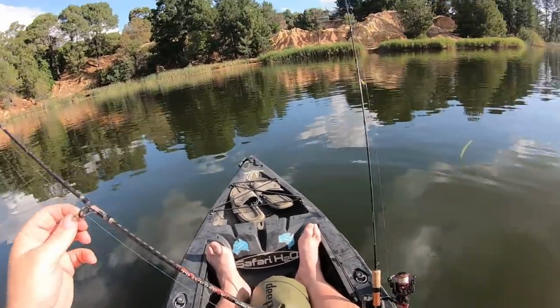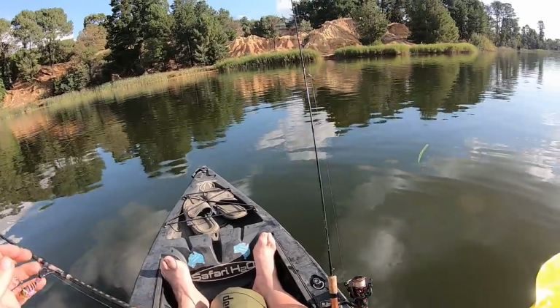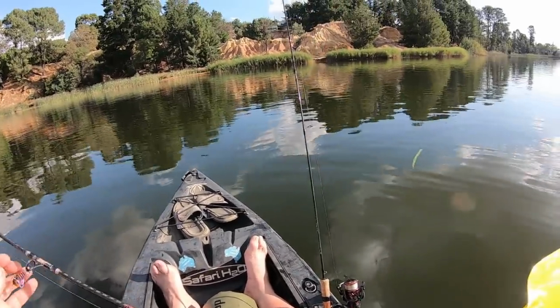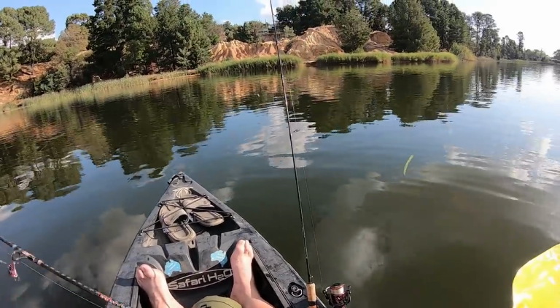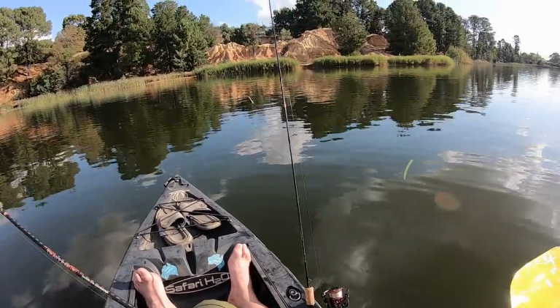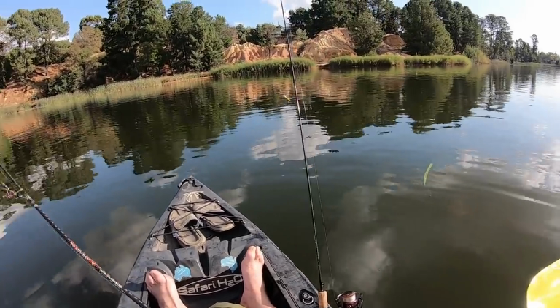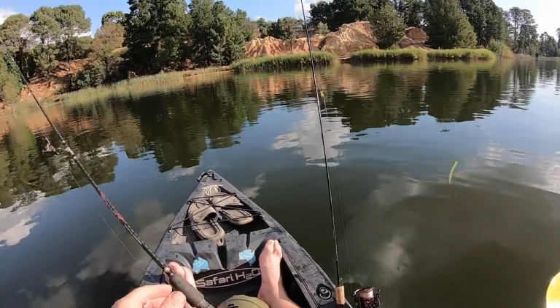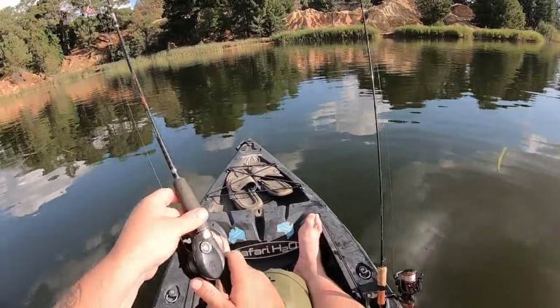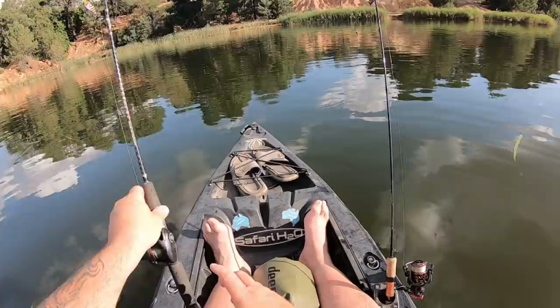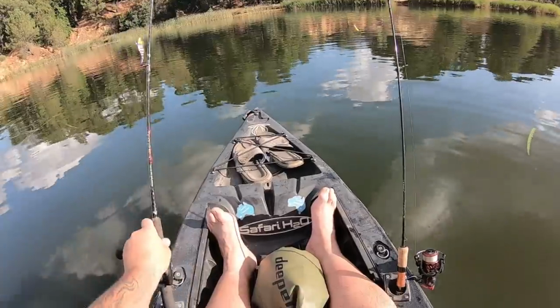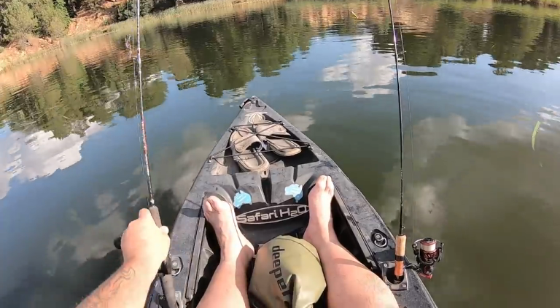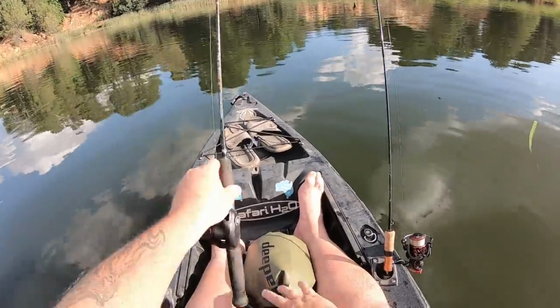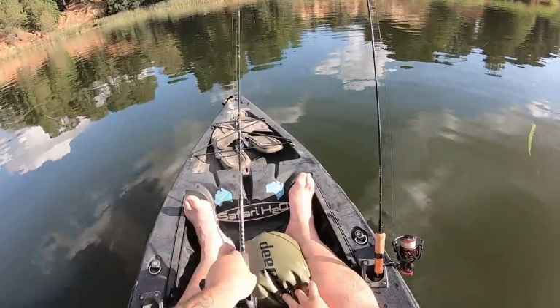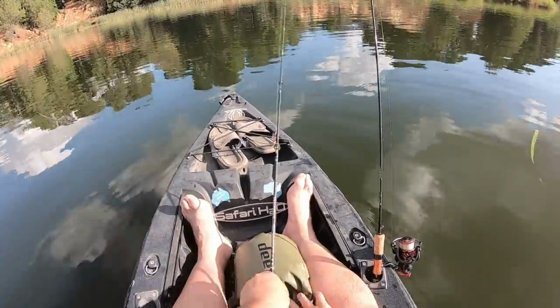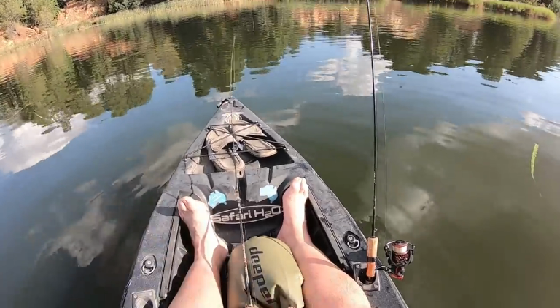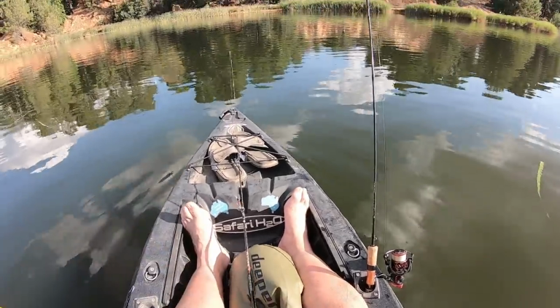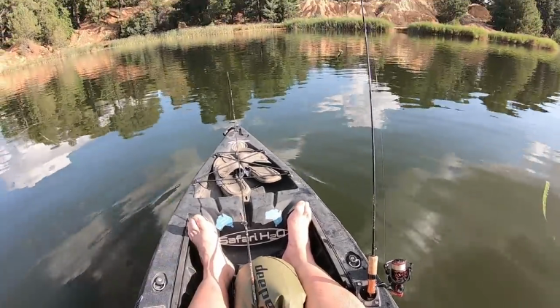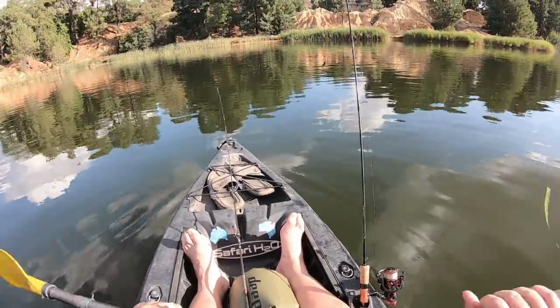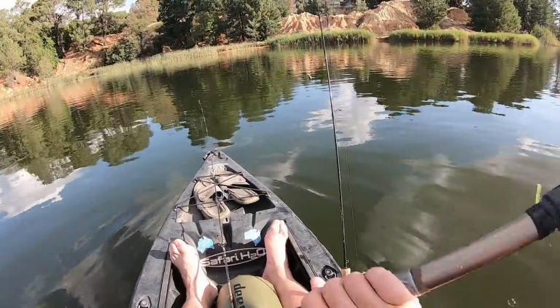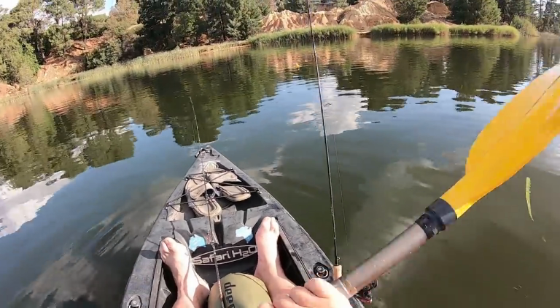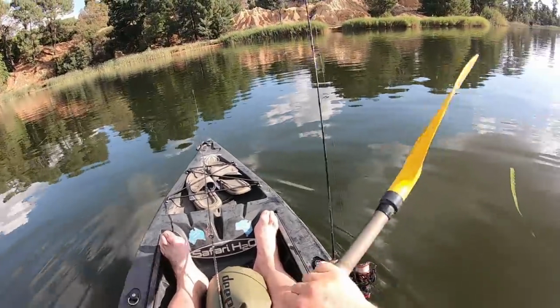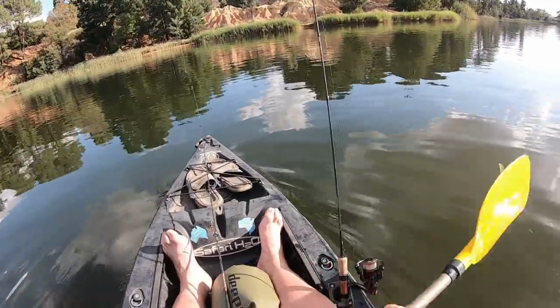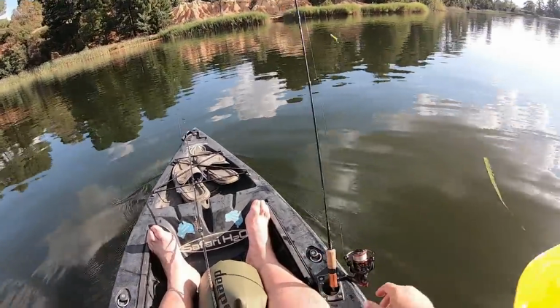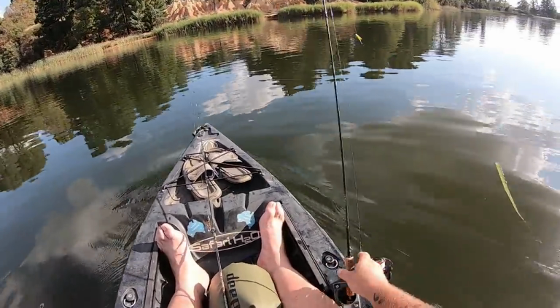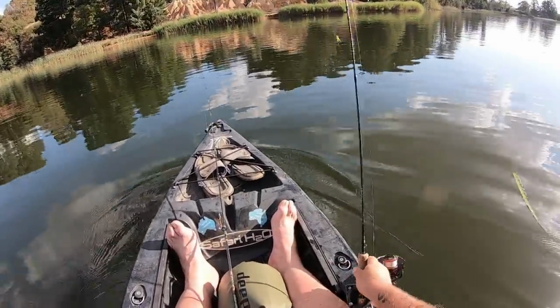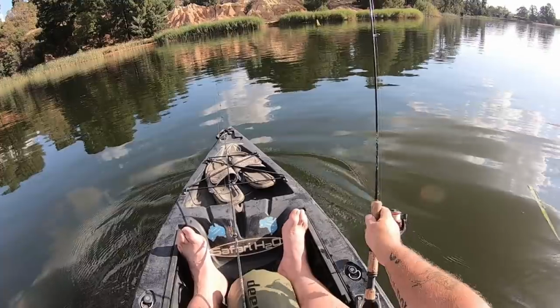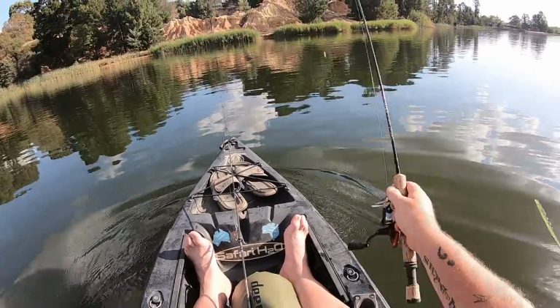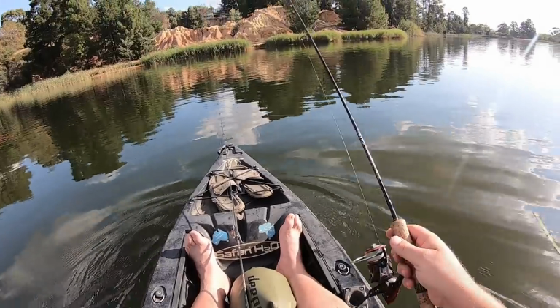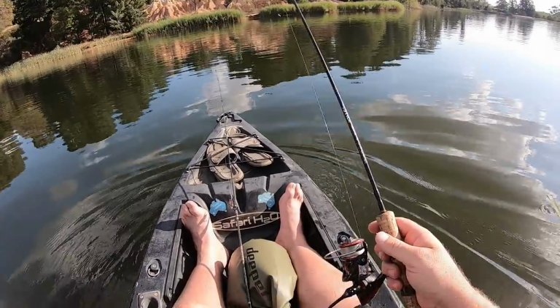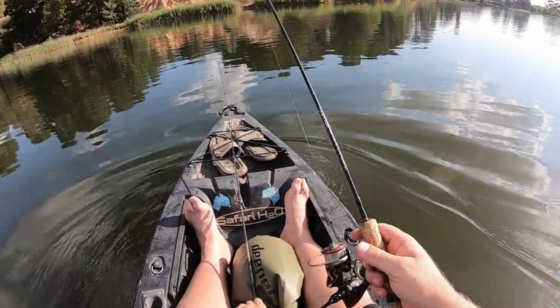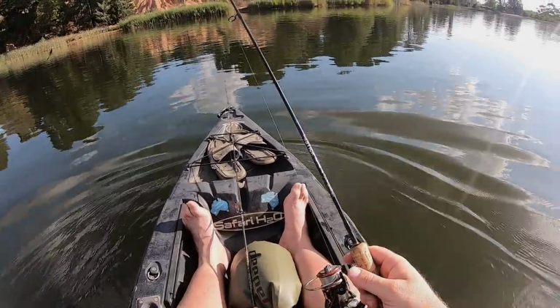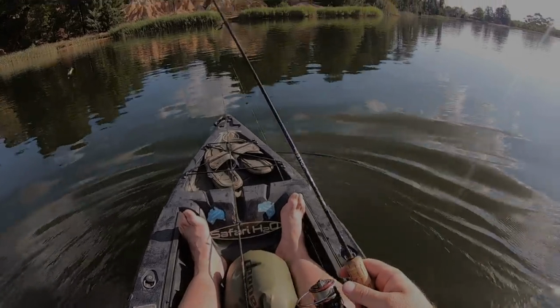I'll flick the soft plastic around for a while and see if I can pick up a couple of redfin. And then I'm going to cast the blade and fish it down deep and hopefully catch either a bigger redfin or a yellowbelly. That's the plan.